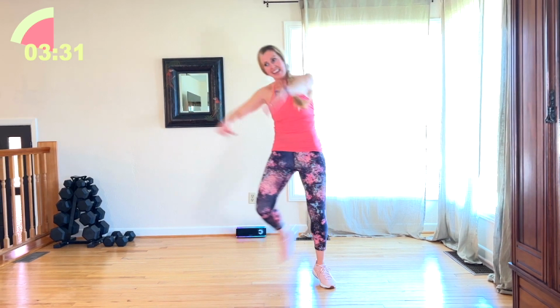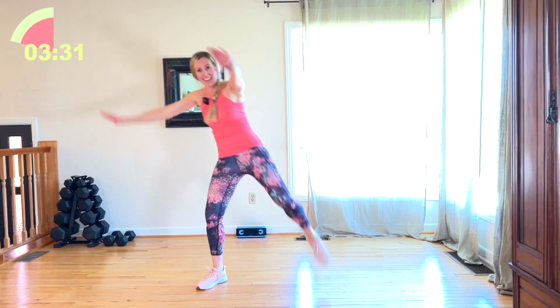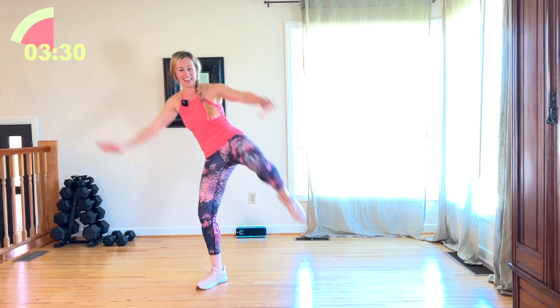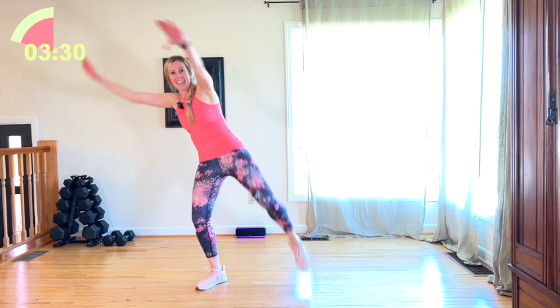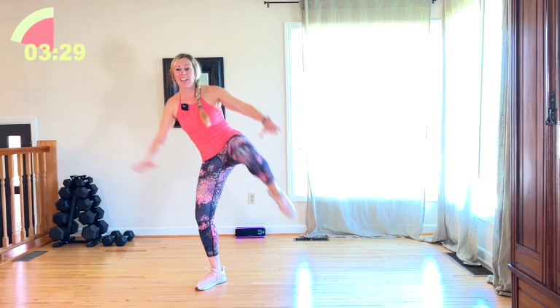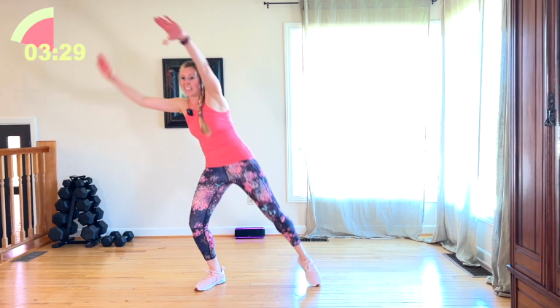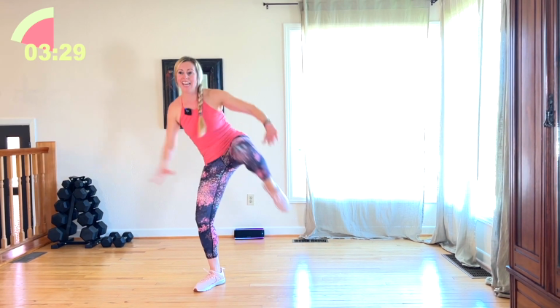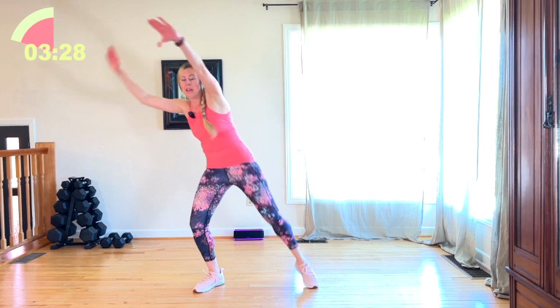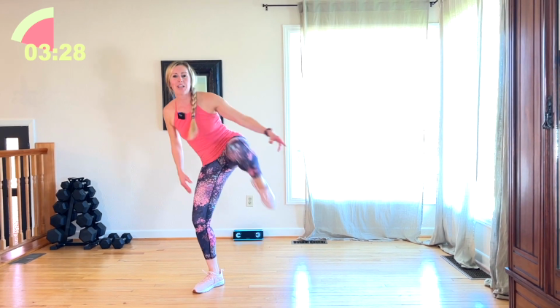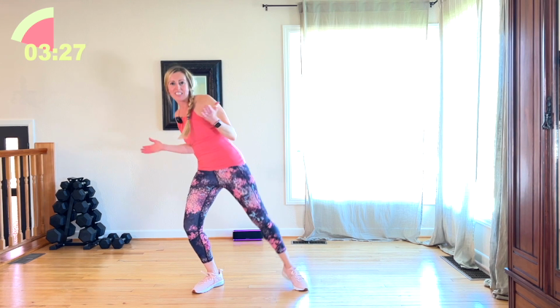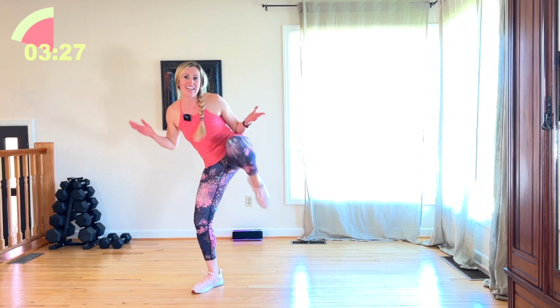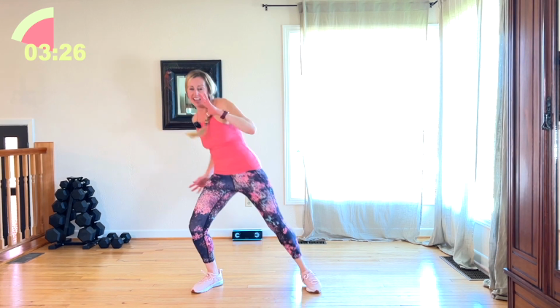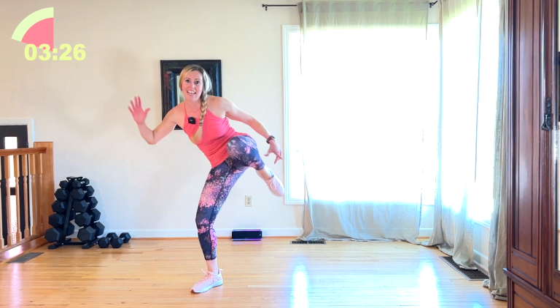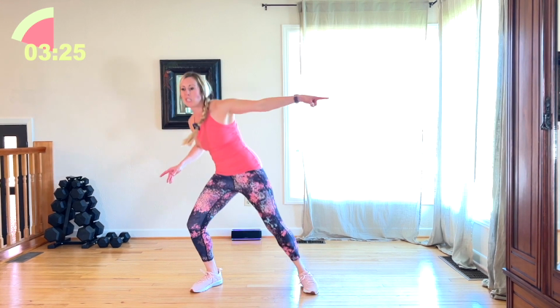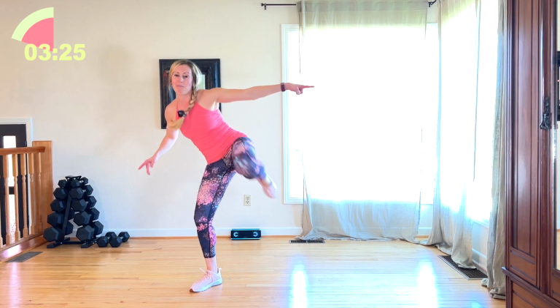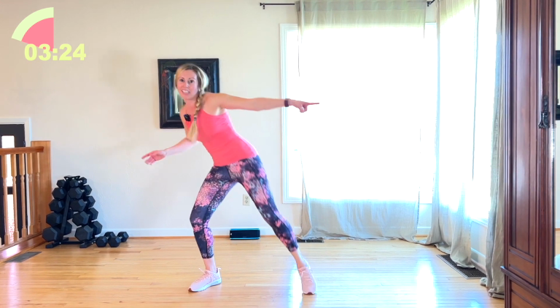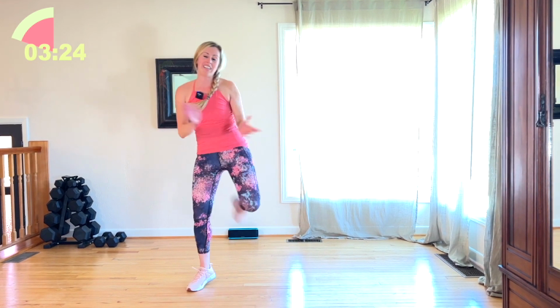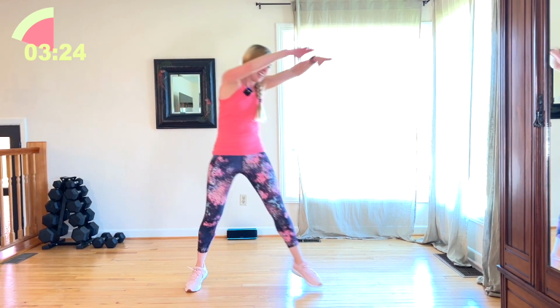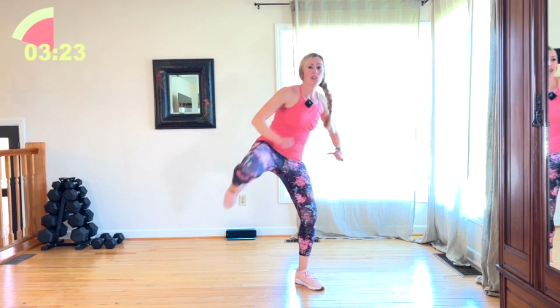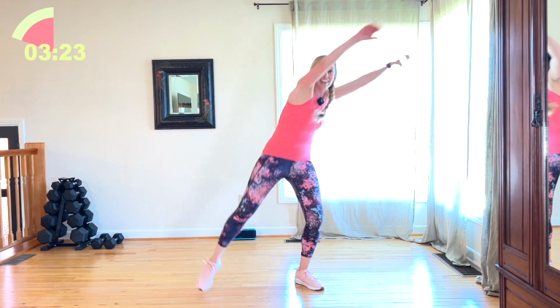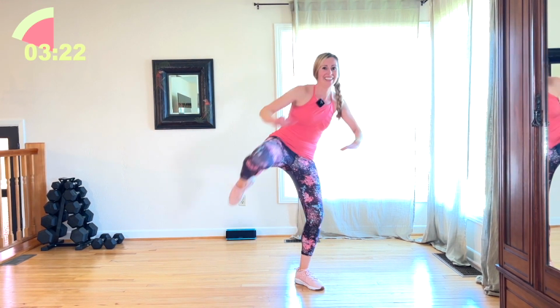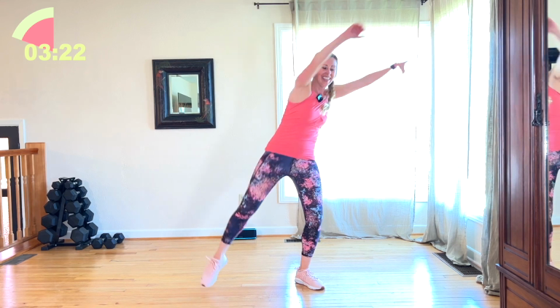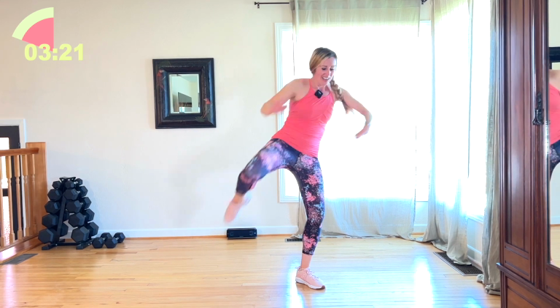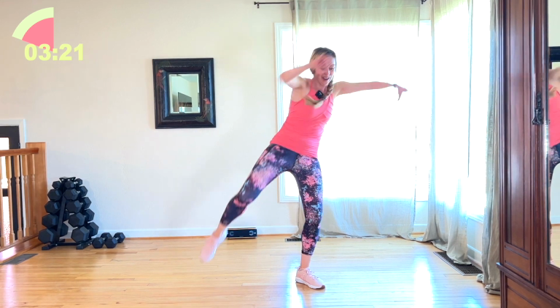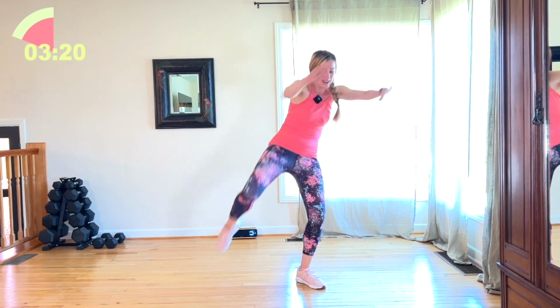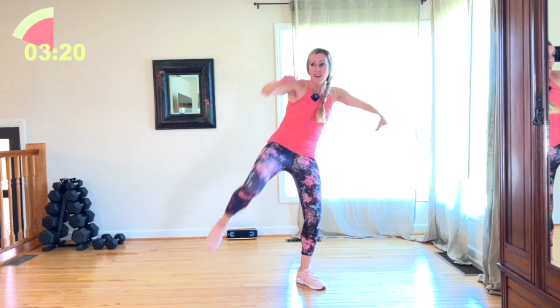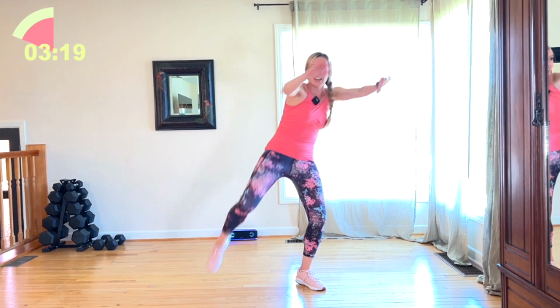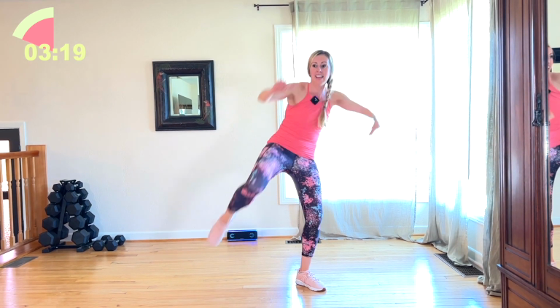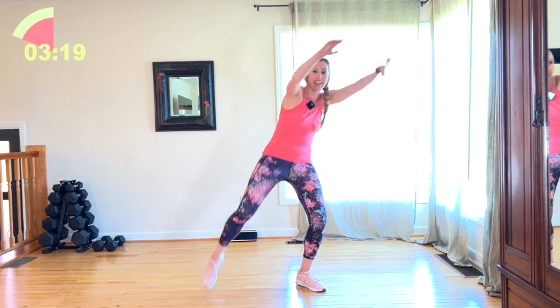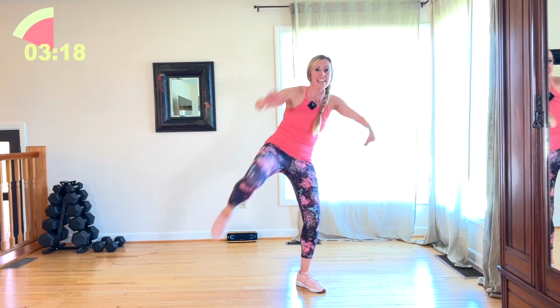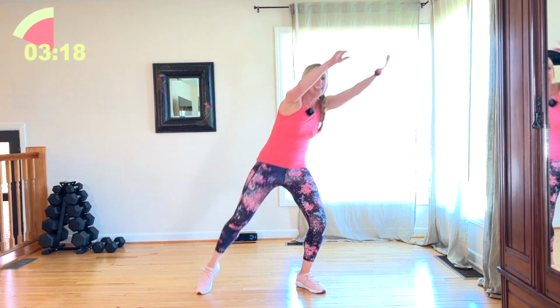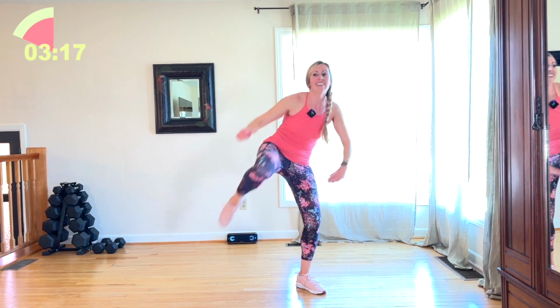8 knees — we're going to end with this. But you know what, we have to even it out. Let's do 8 more to the left. 4, 3. All right.